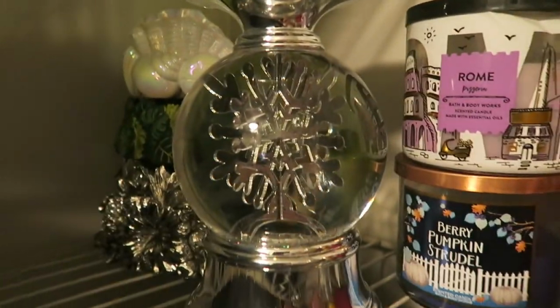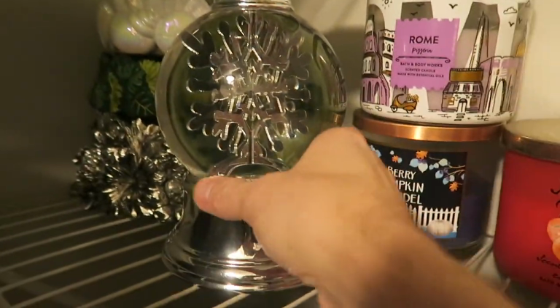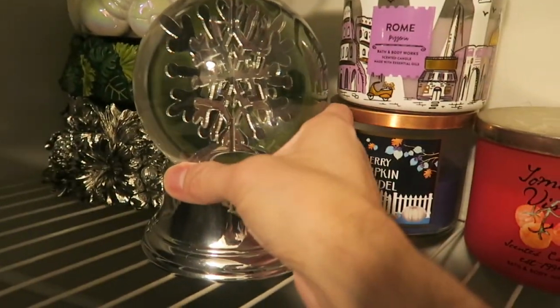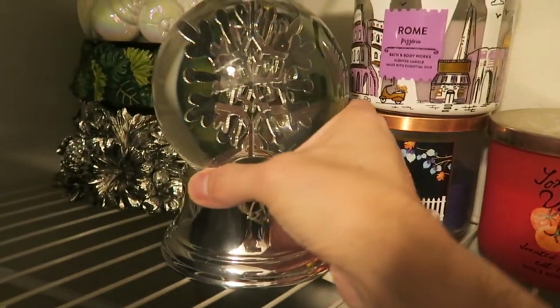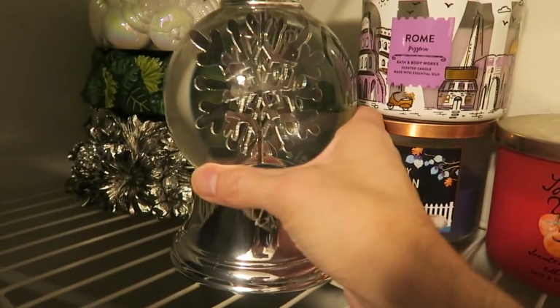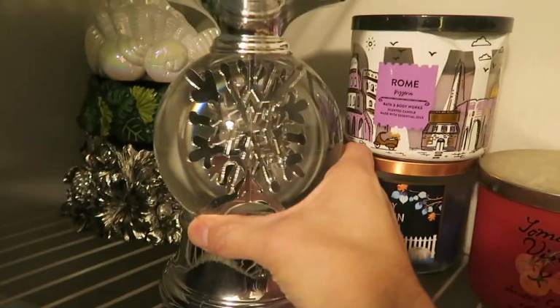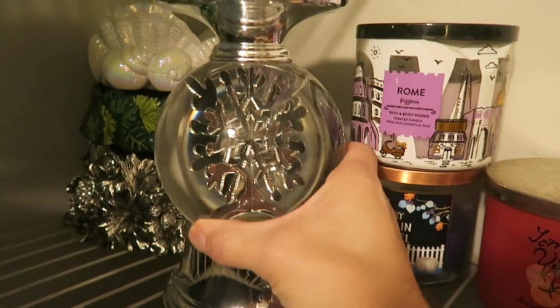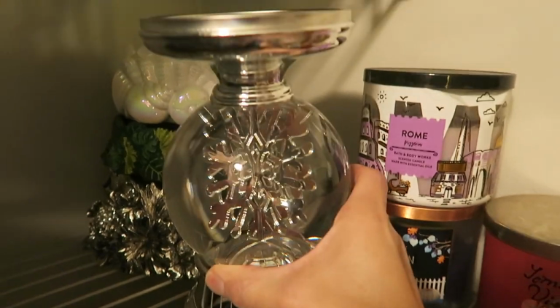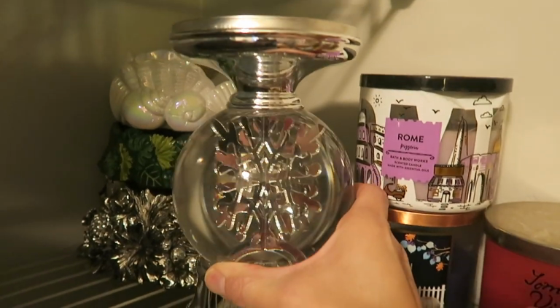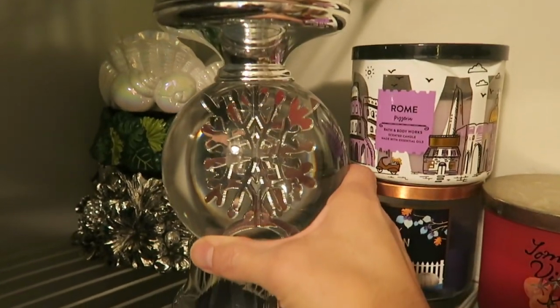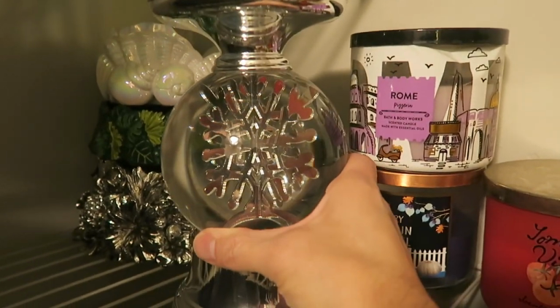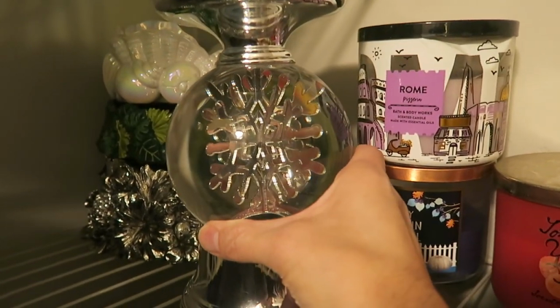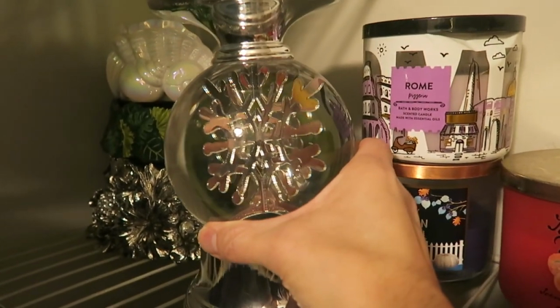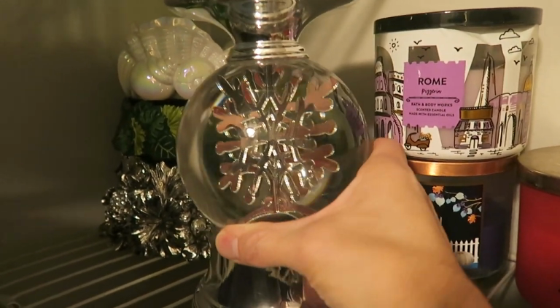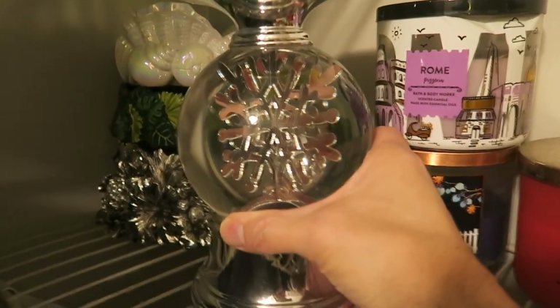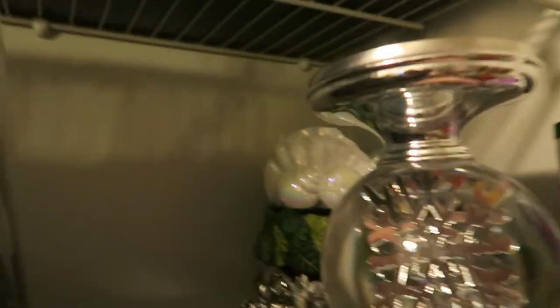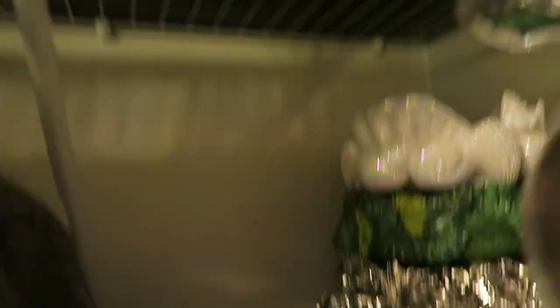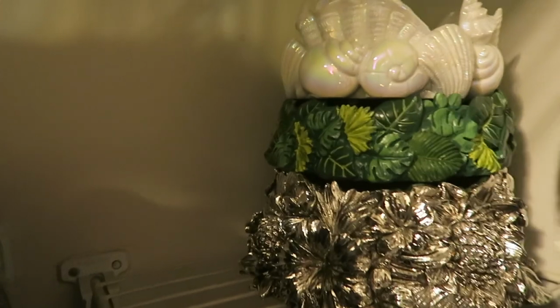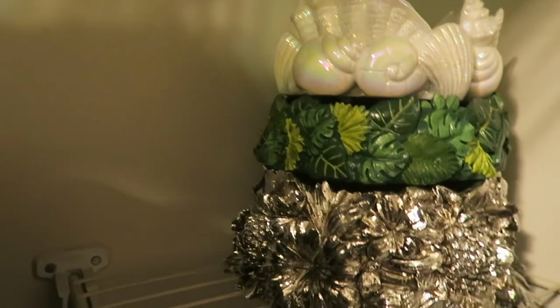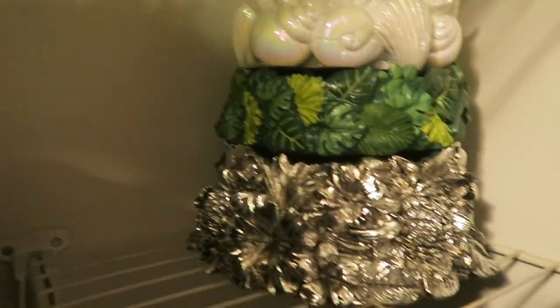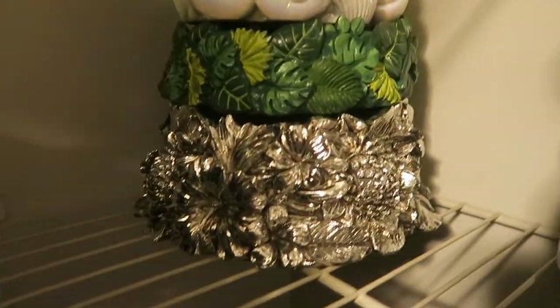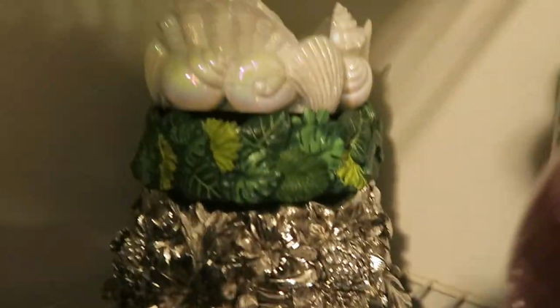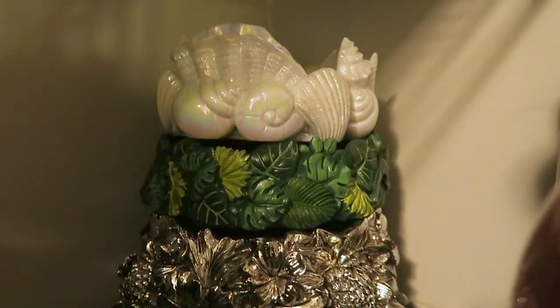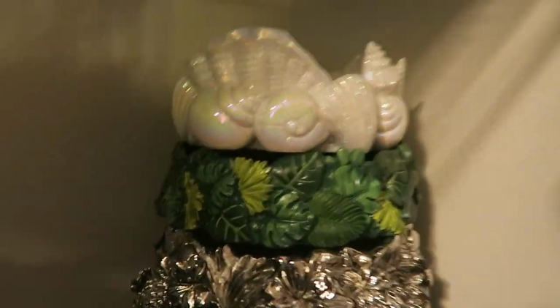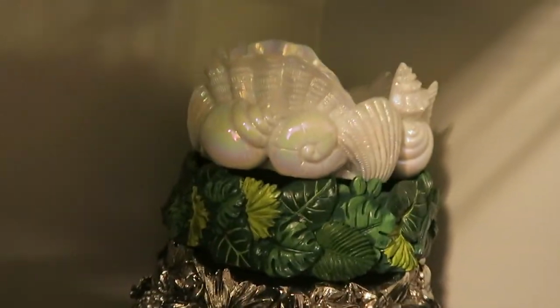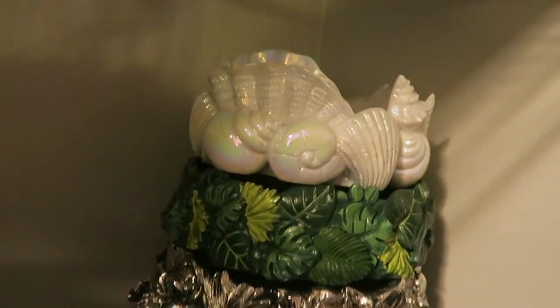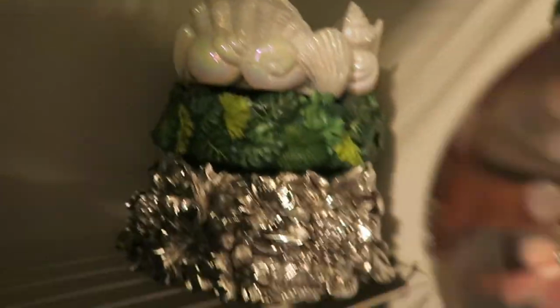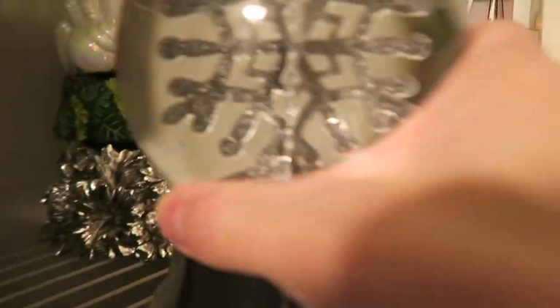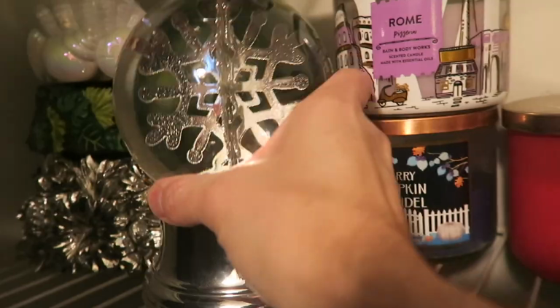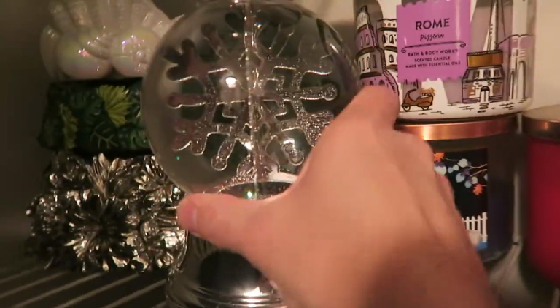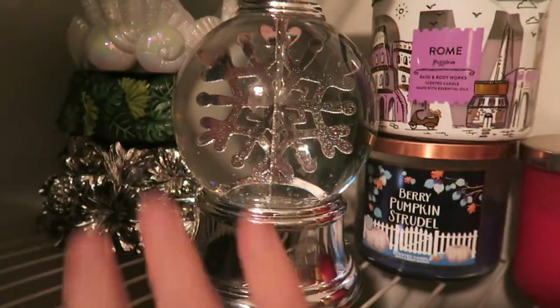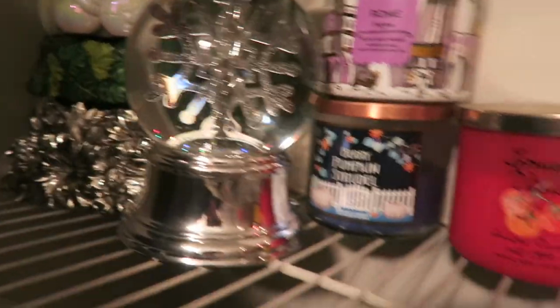That is it for the candles! I also have a few pedestals back here — a Homeworks or Bath and Body Works snowflake pedestal, and some Homeworks pedestals stored in the back, plus a Bath and Body Works pedestal.